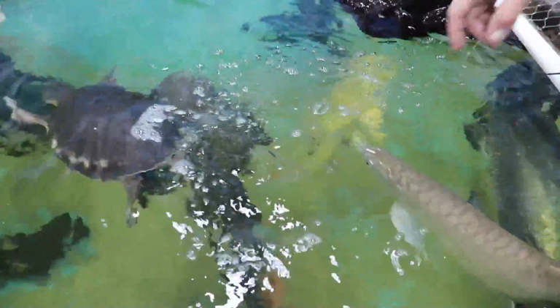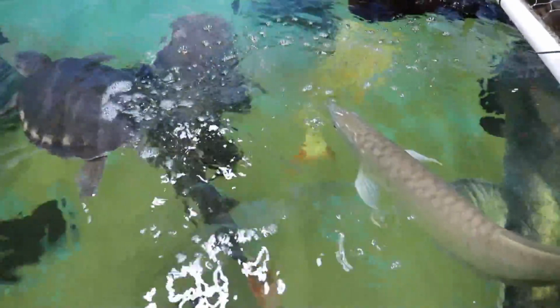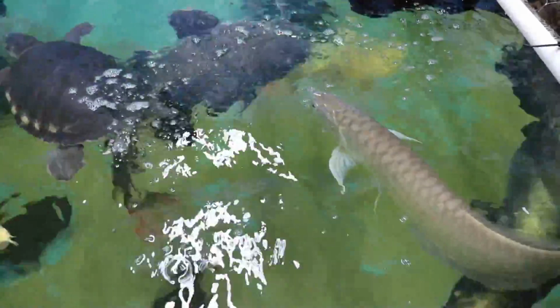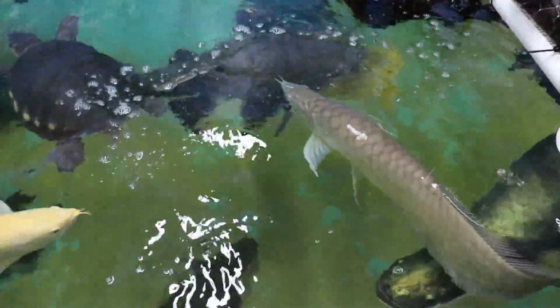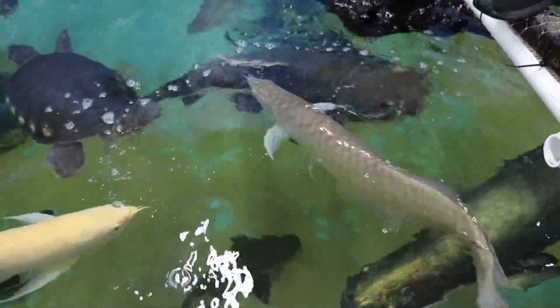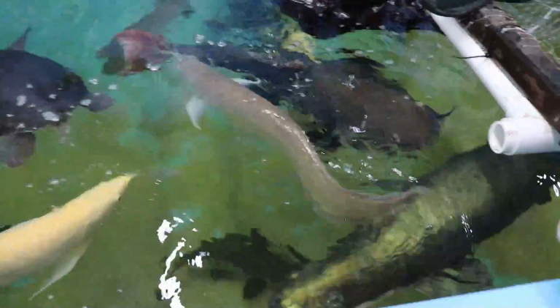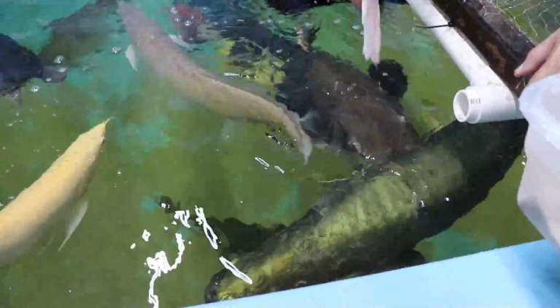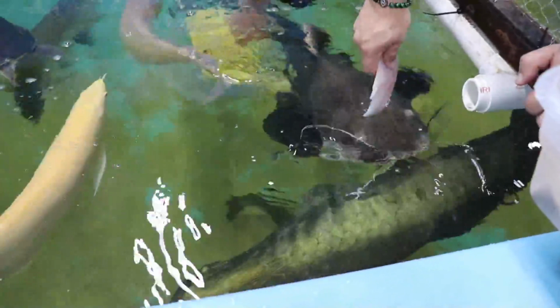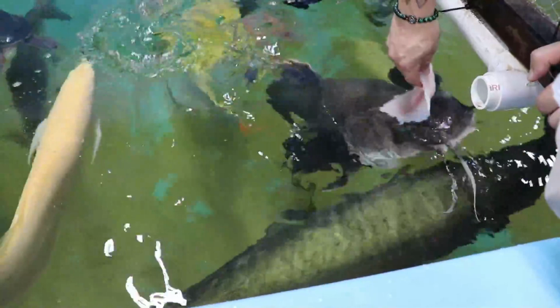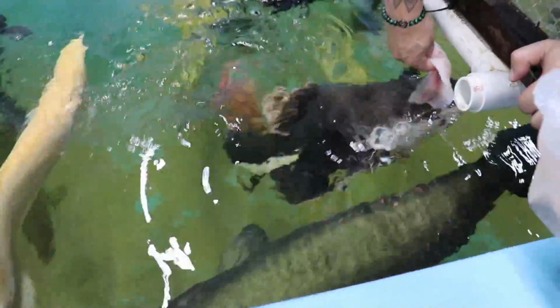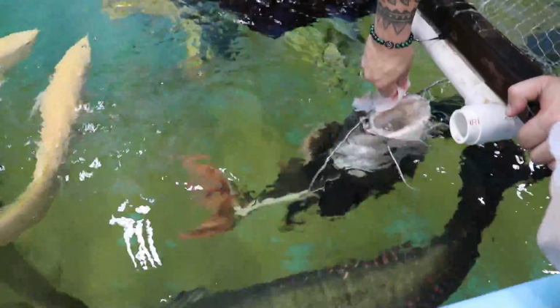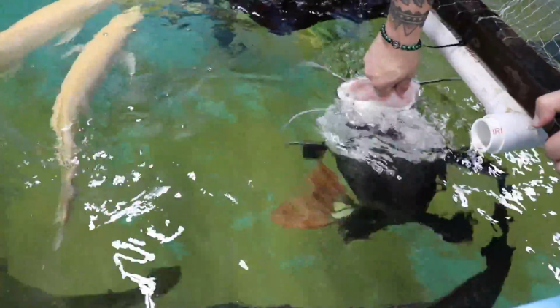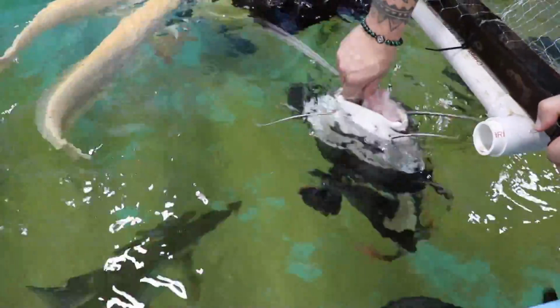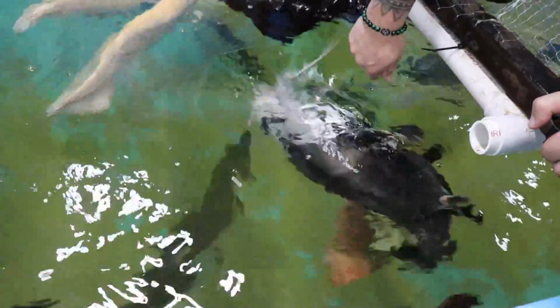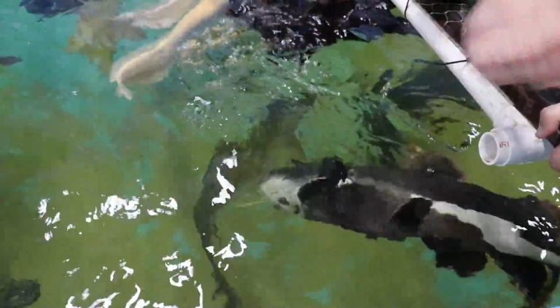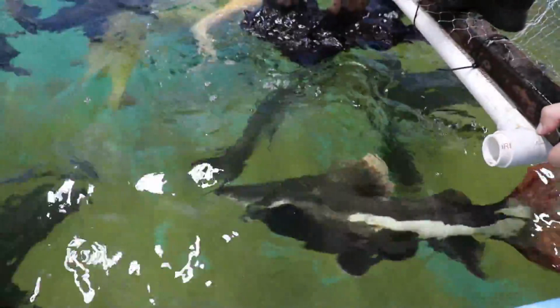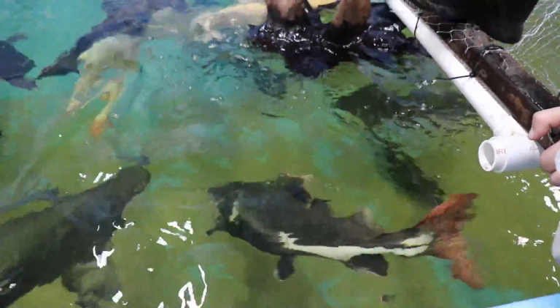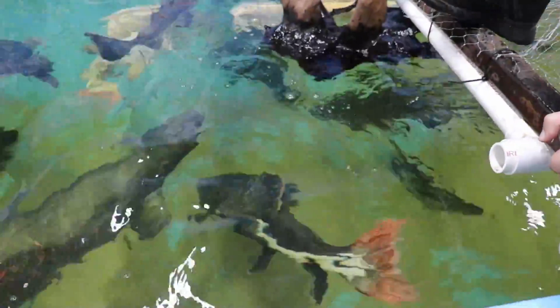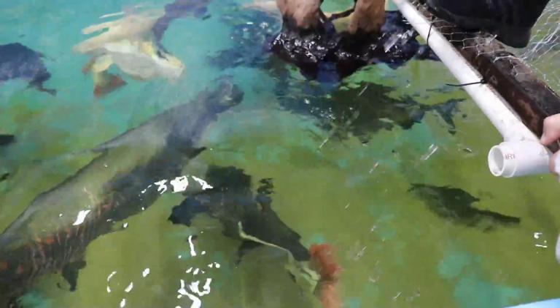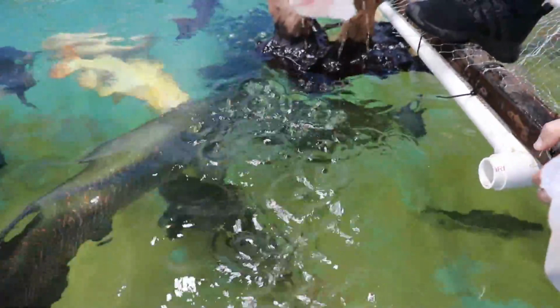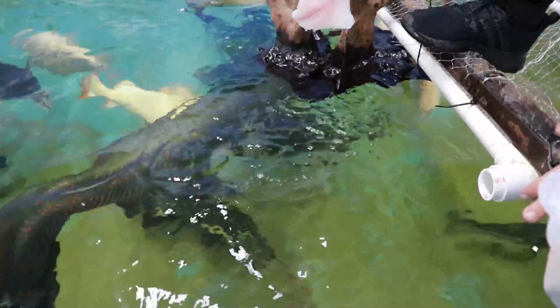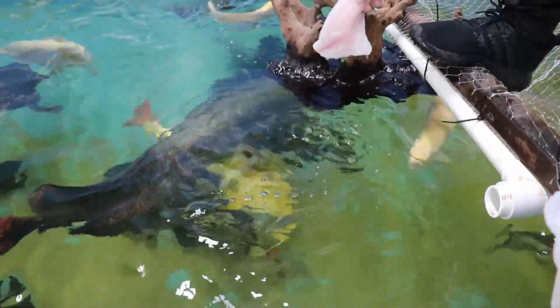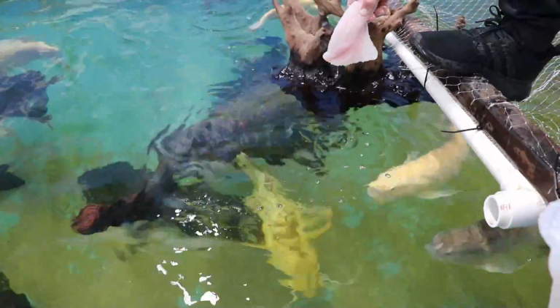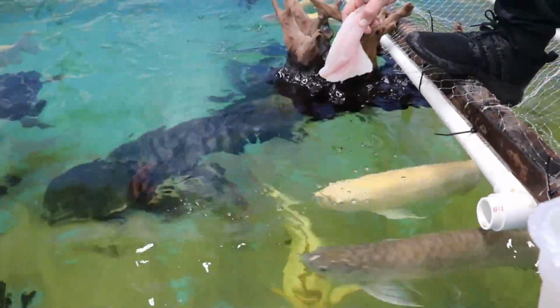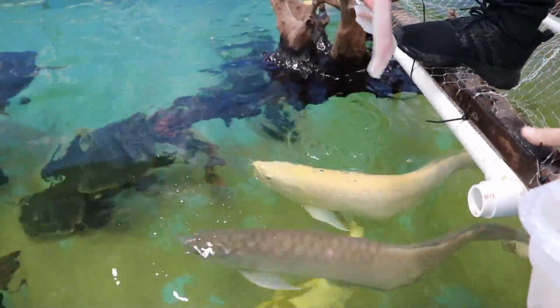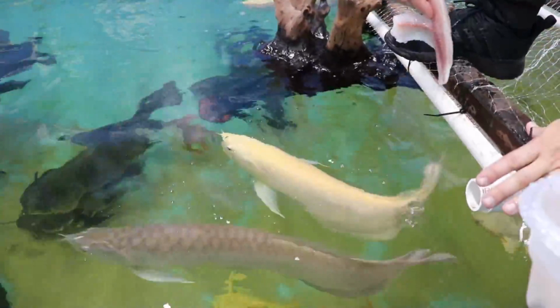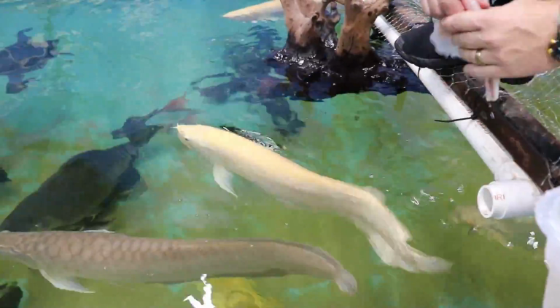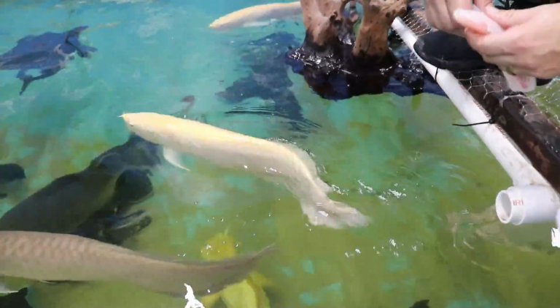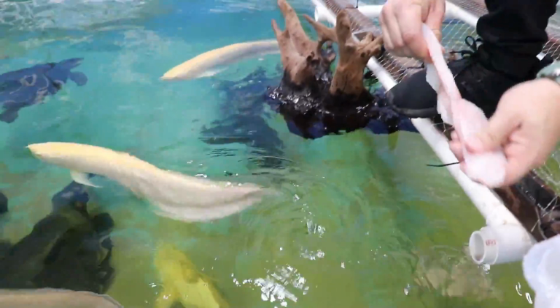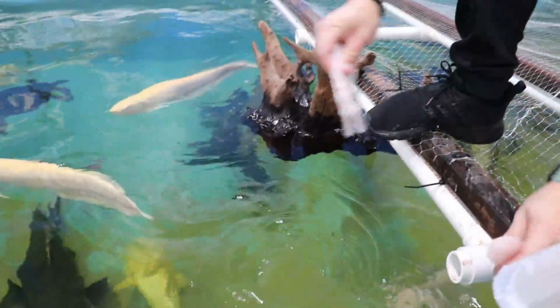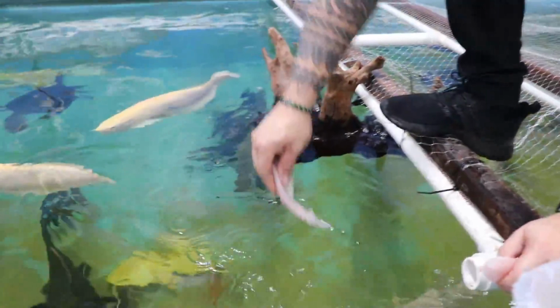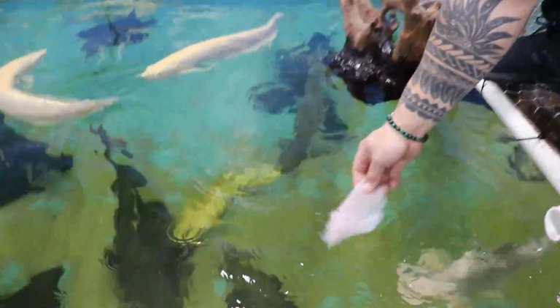This catfish is pretty smart — she's polite. Oh, there's big mama! Oh yeah, big mama! She's so cute. She used to never come up — she's getting more friendly. Alright, let's see if I can get an arowana.